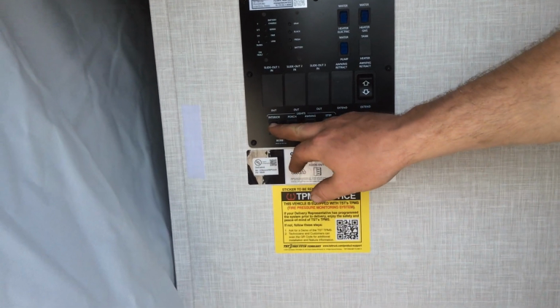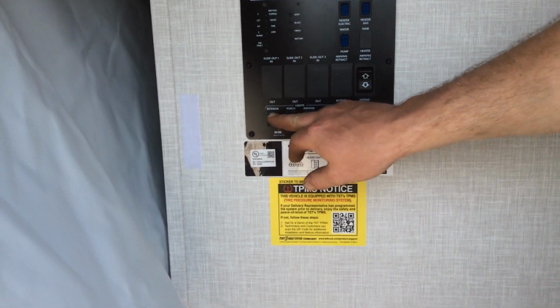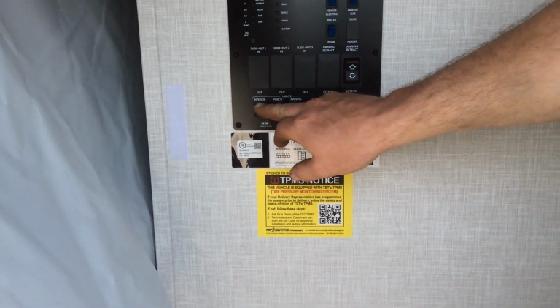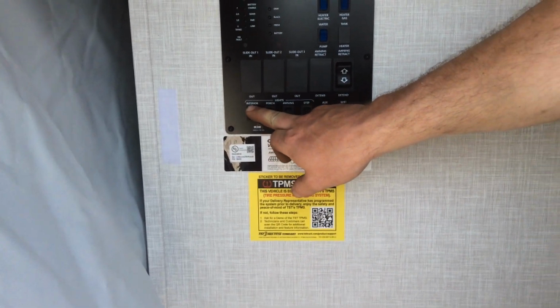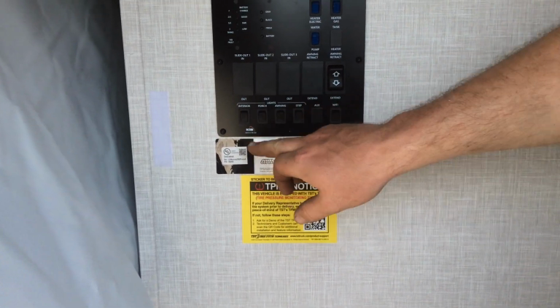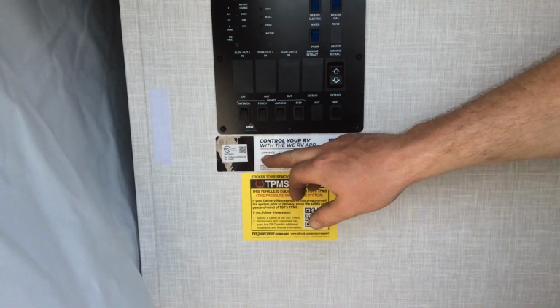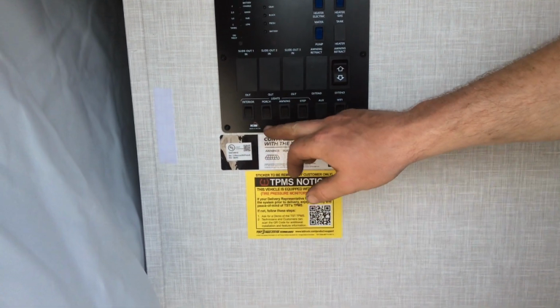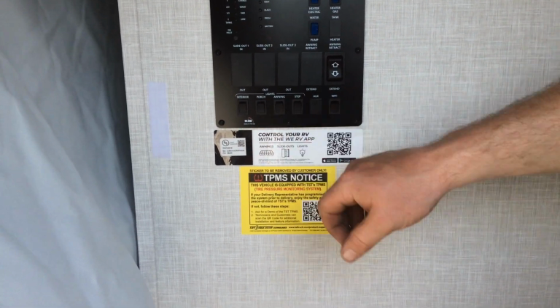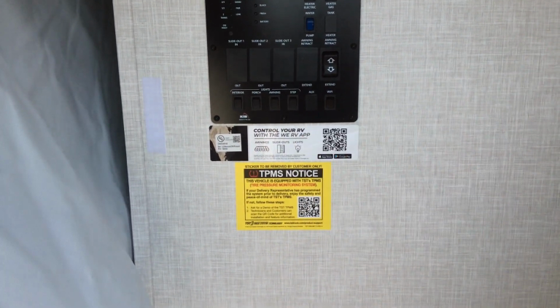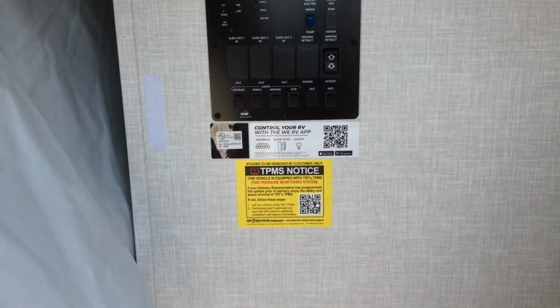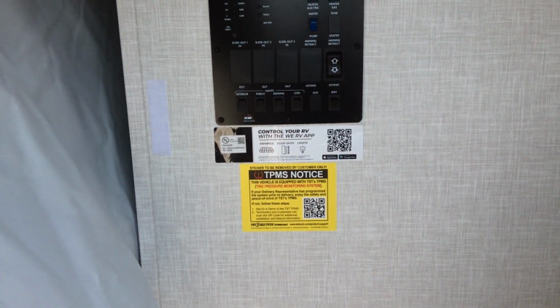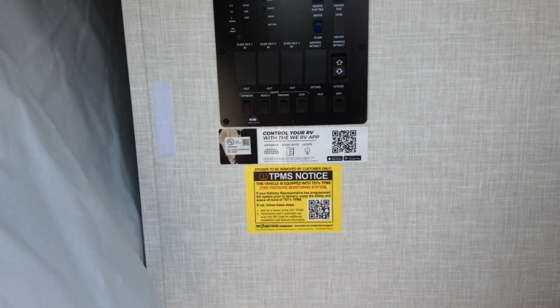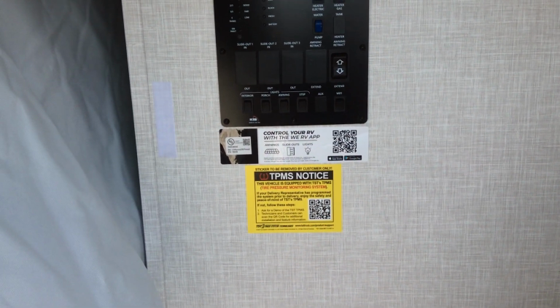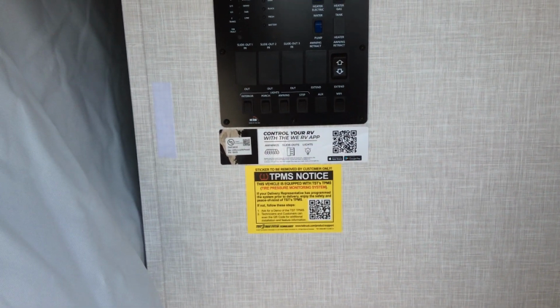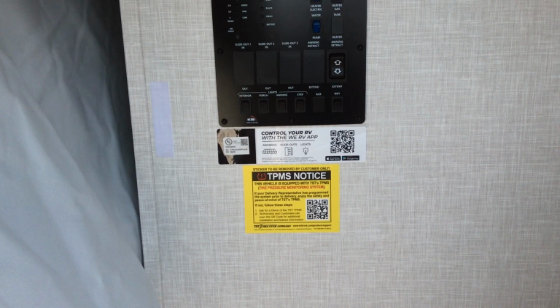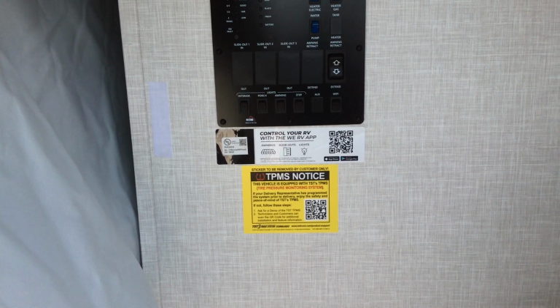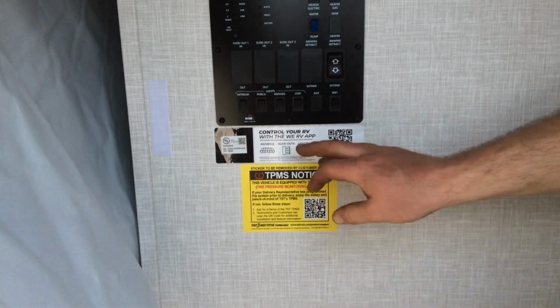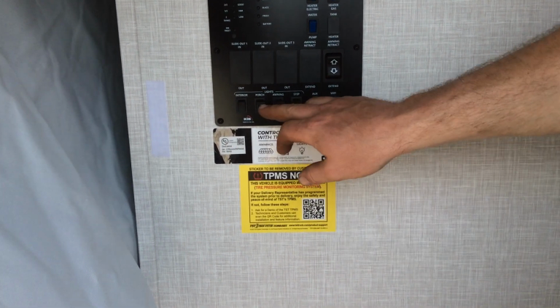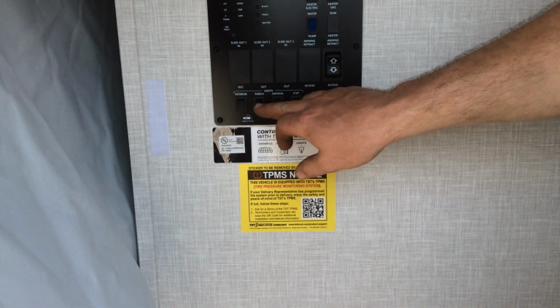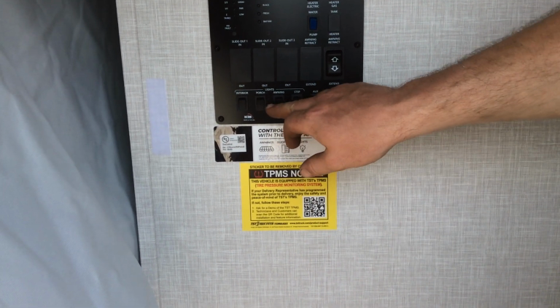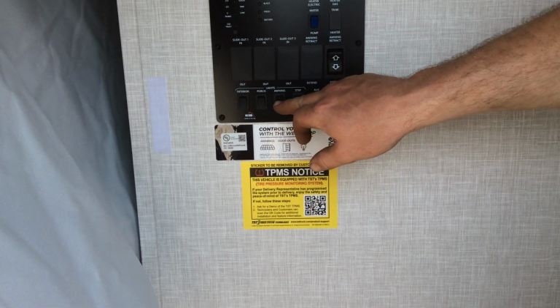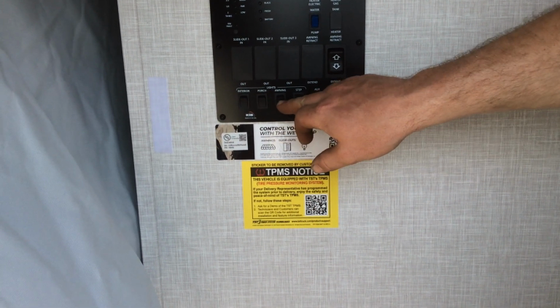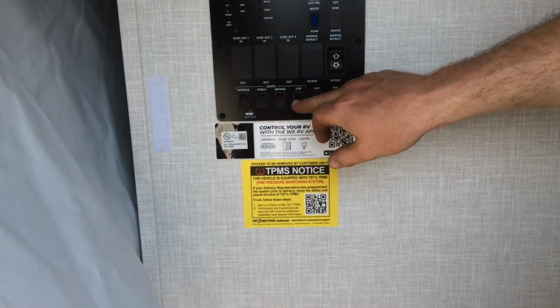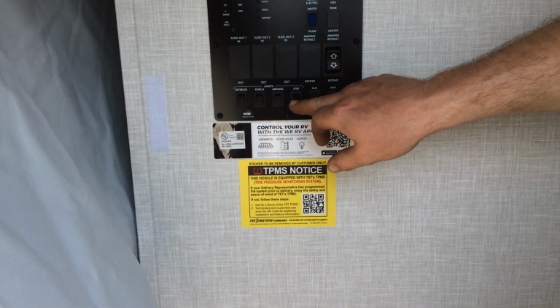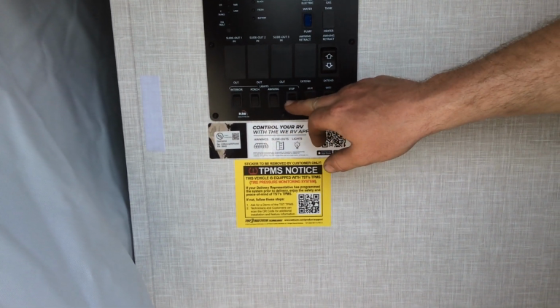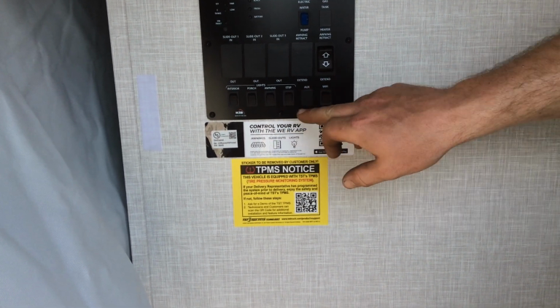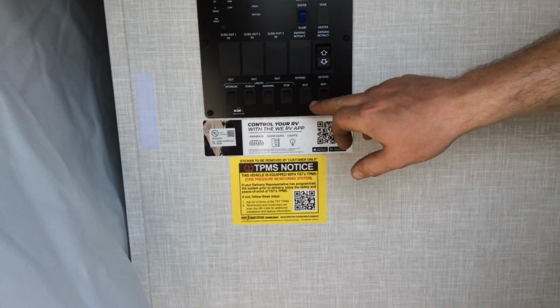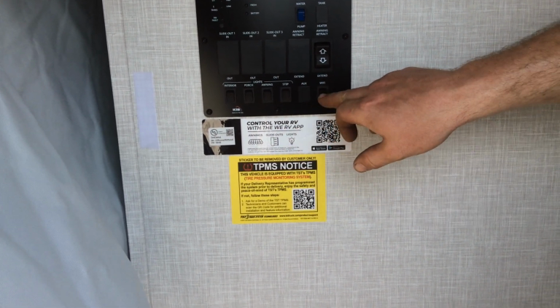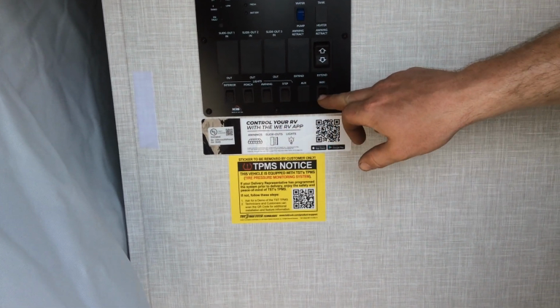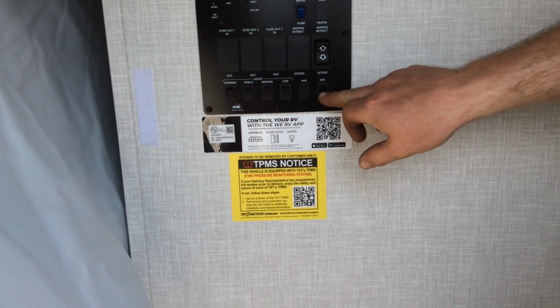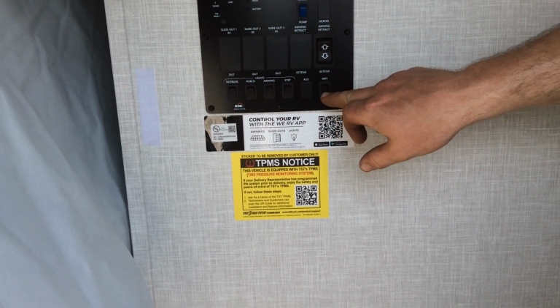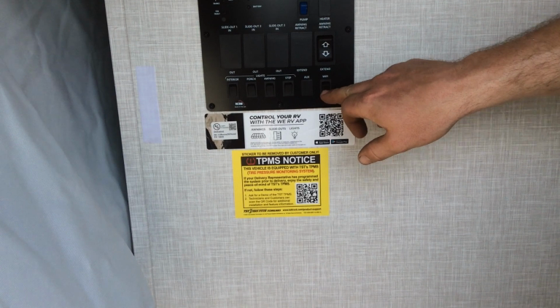For your interior lights, just press up on the switch — these are momentary, so once you push up and let go, the lights turn on. You have switches for your porch light, awning light, step light, and Wi-Fi ranger.